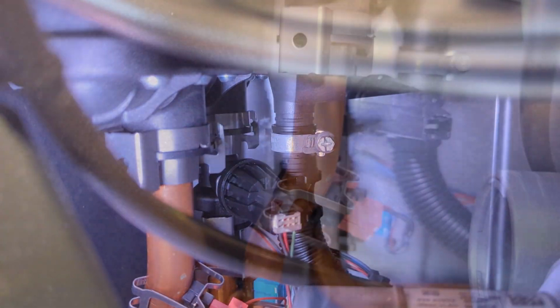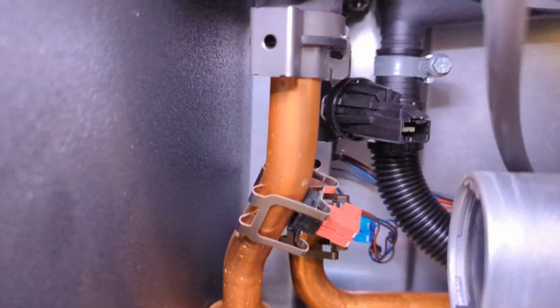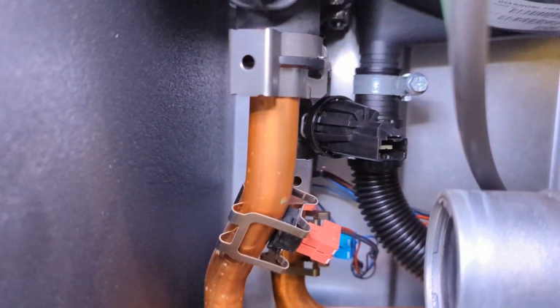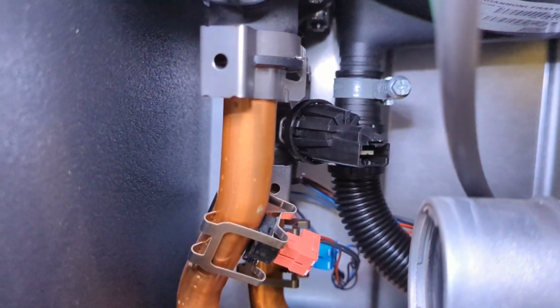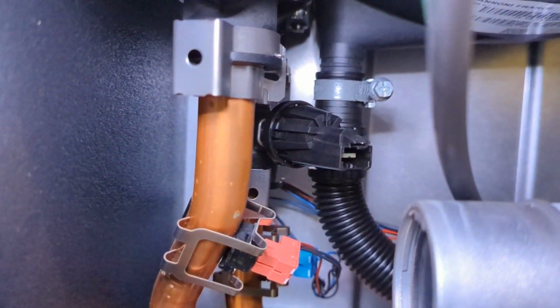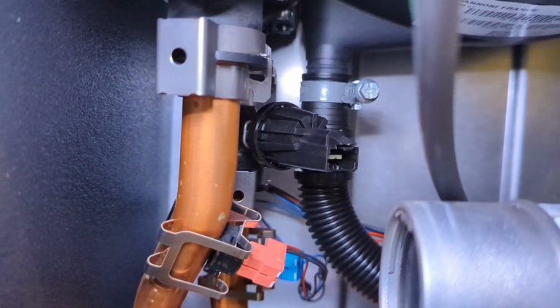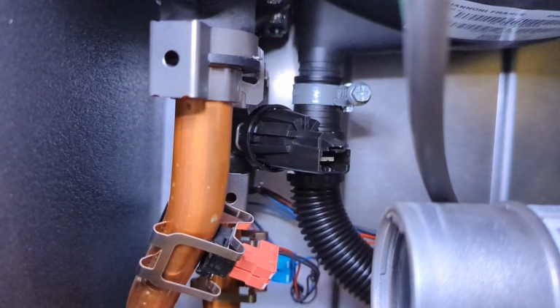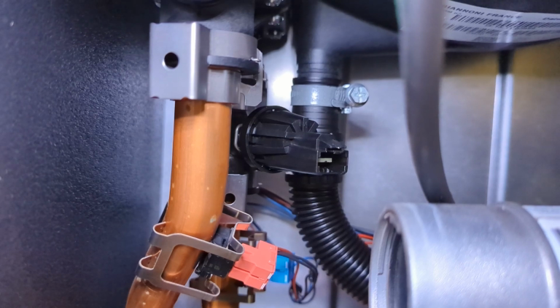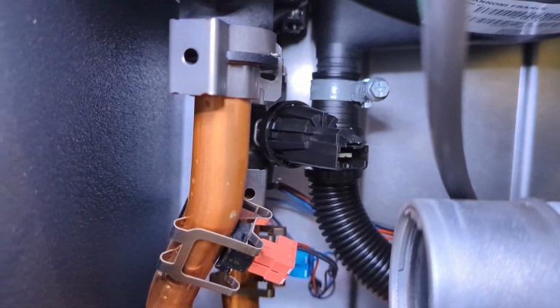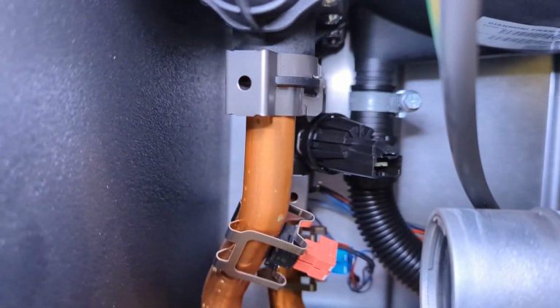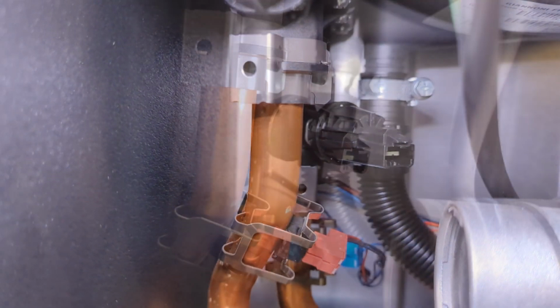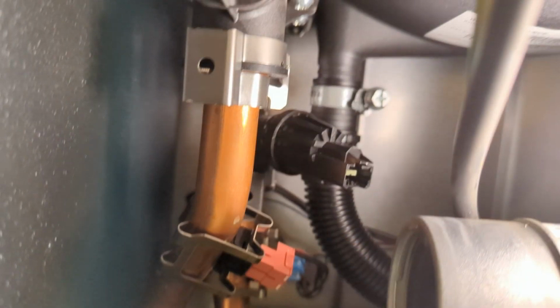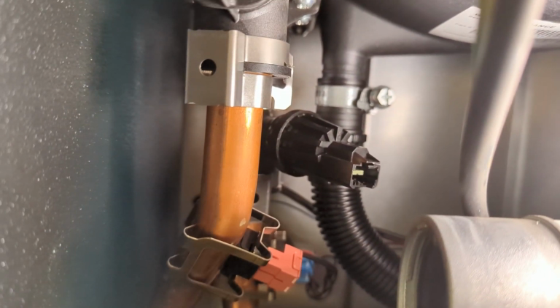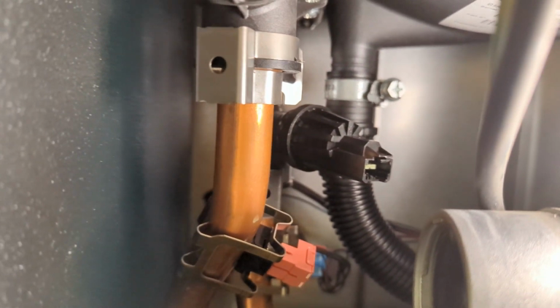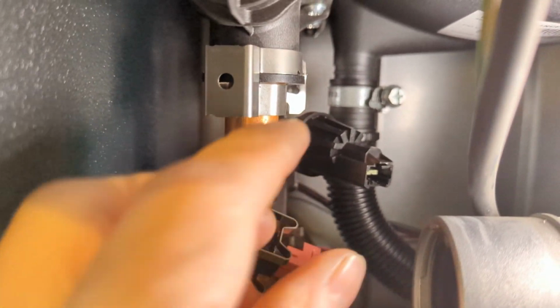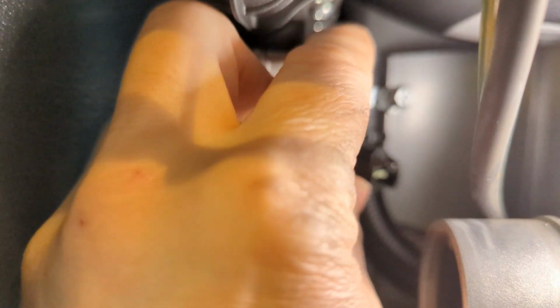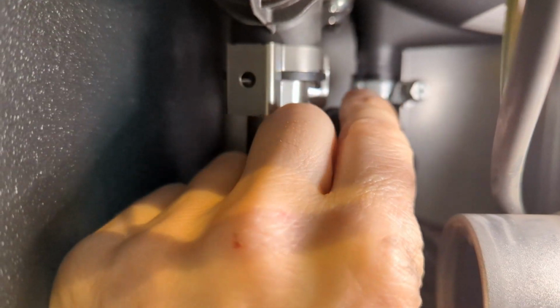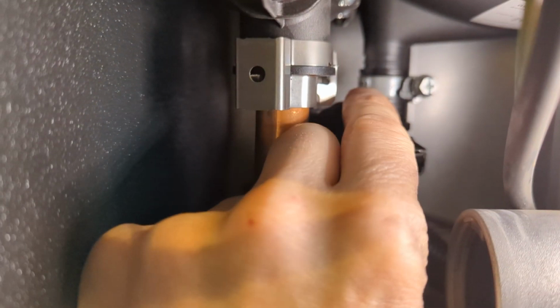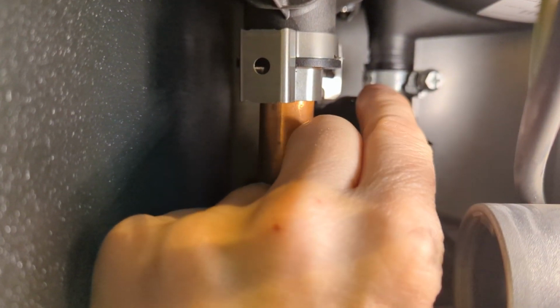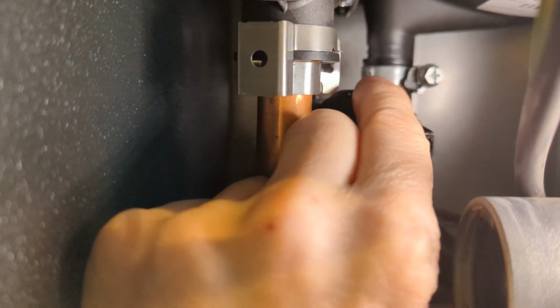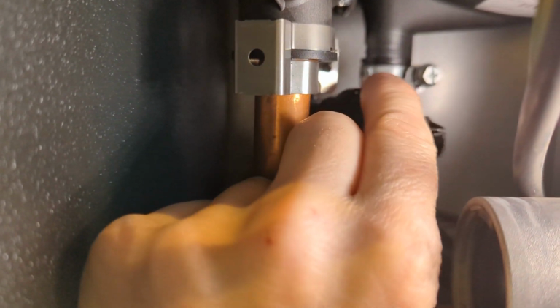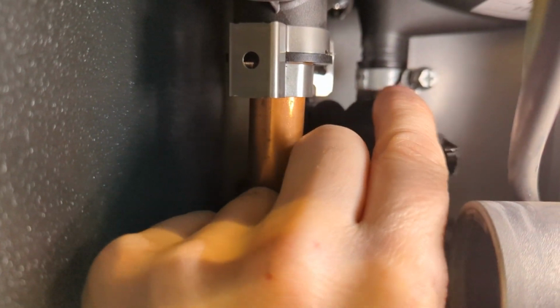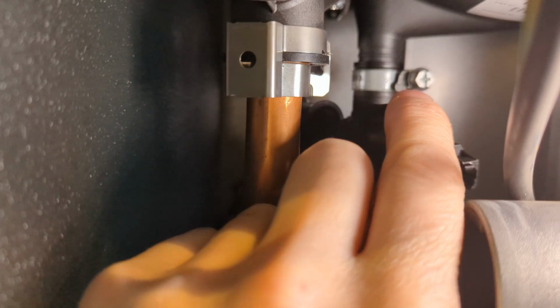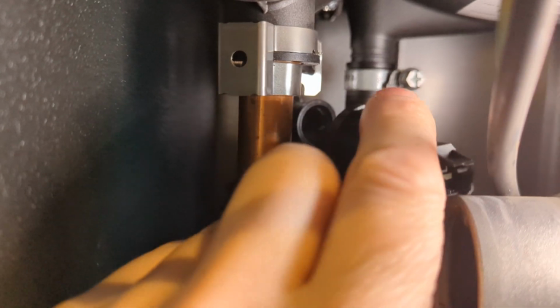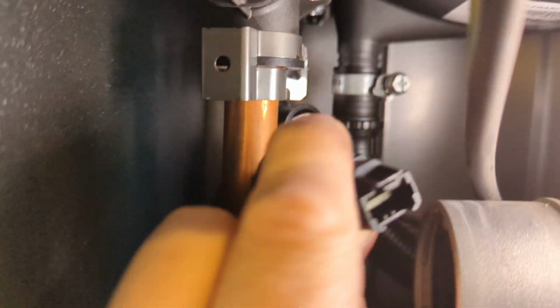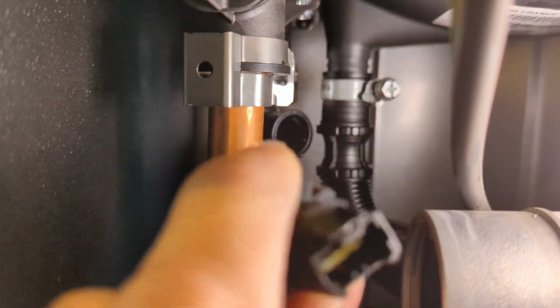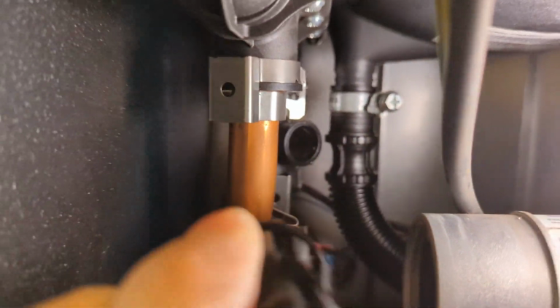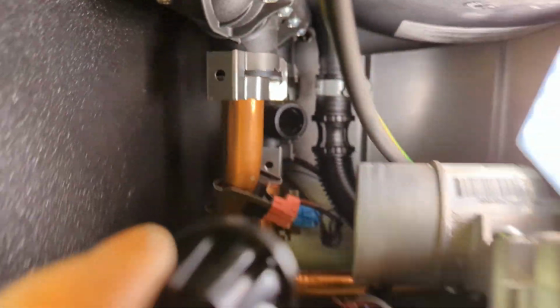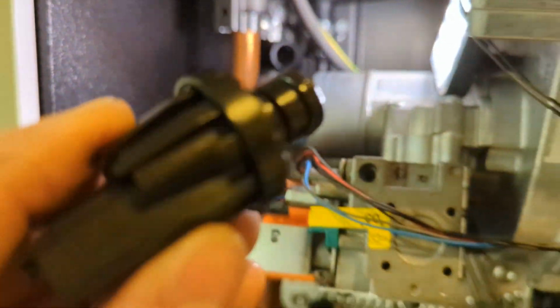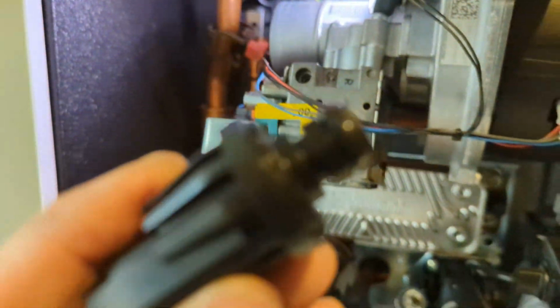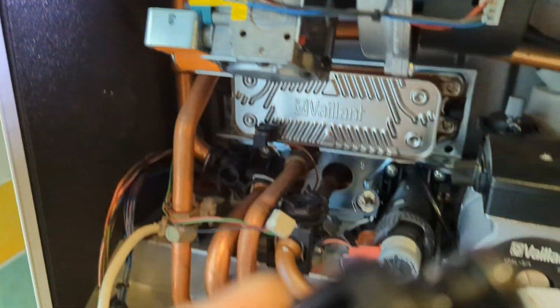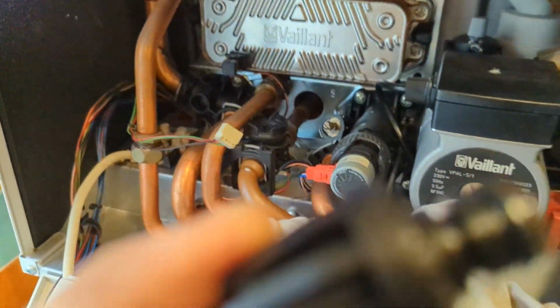There's the pressure sensor — I unplug it, take the clip out of it and pull it free.